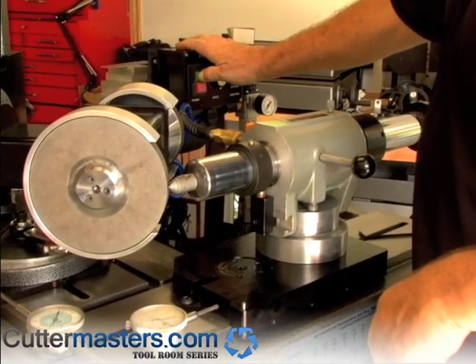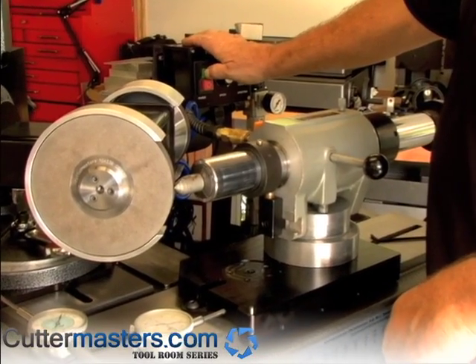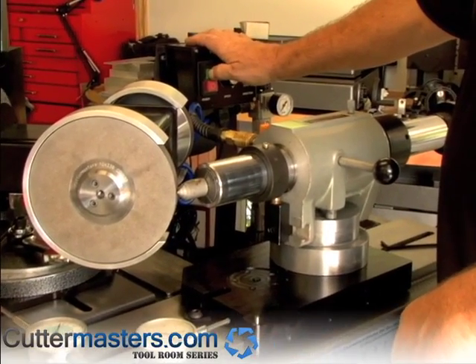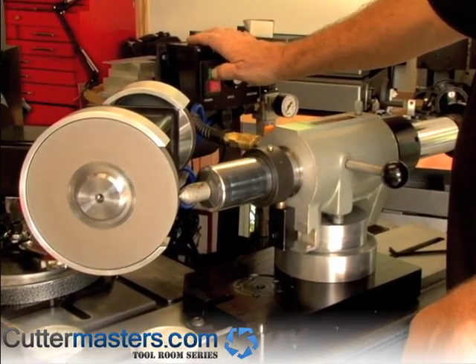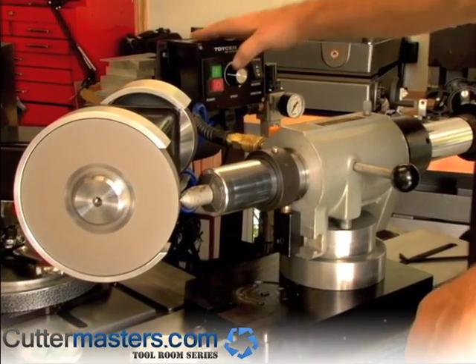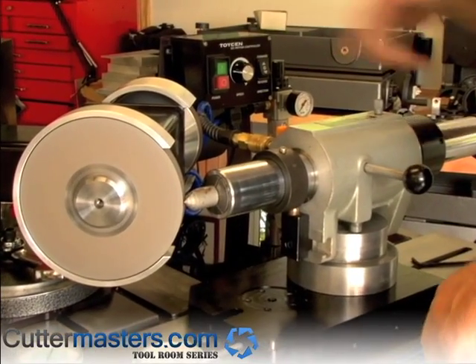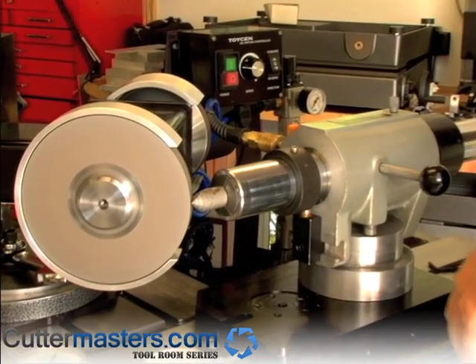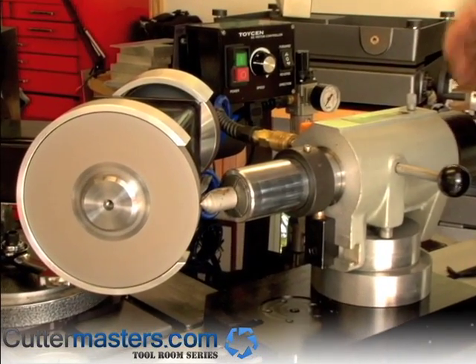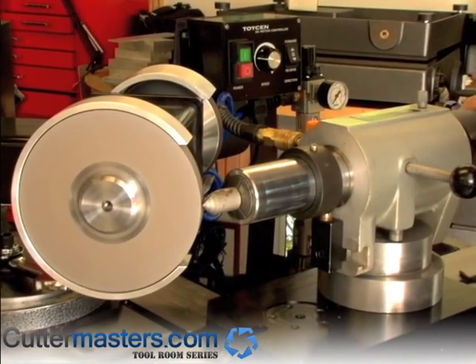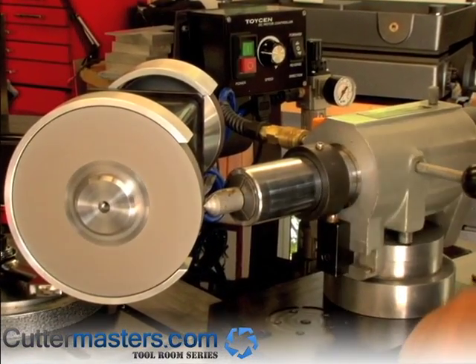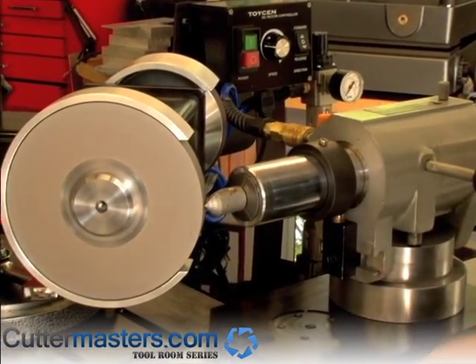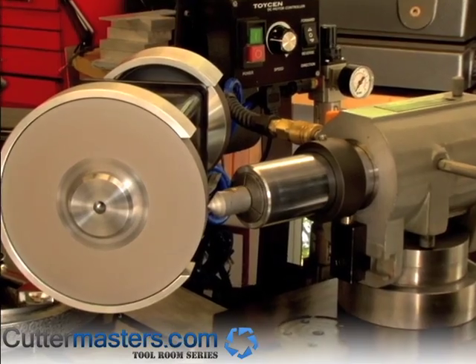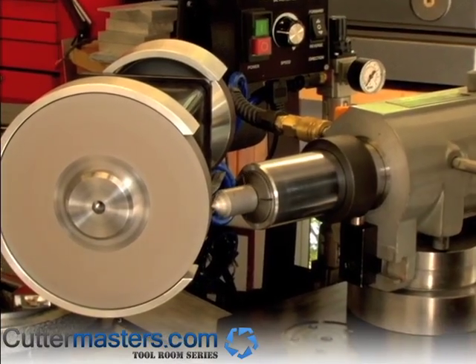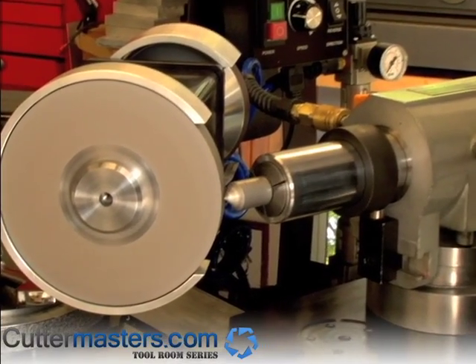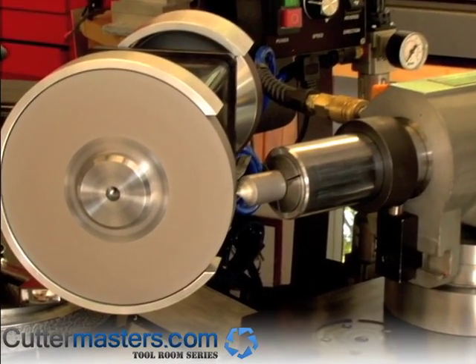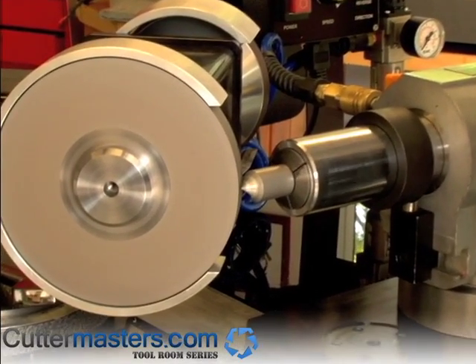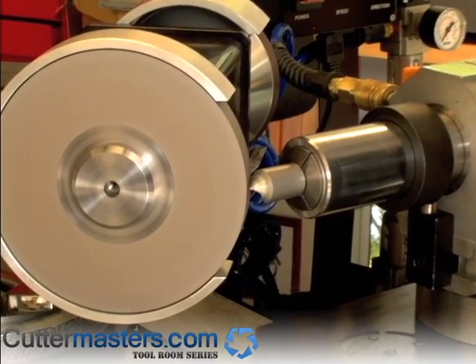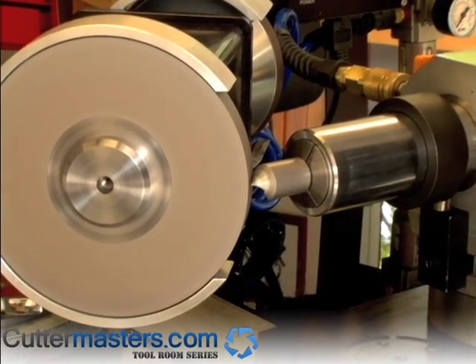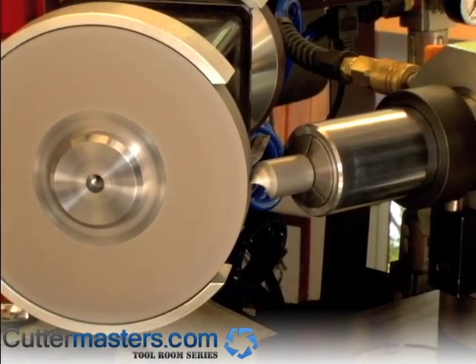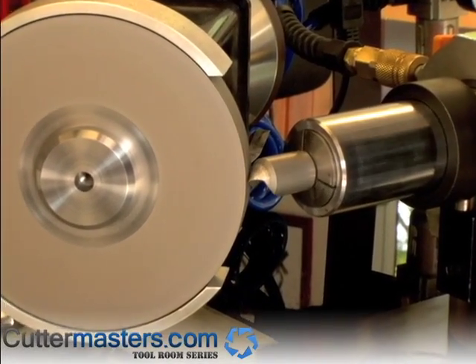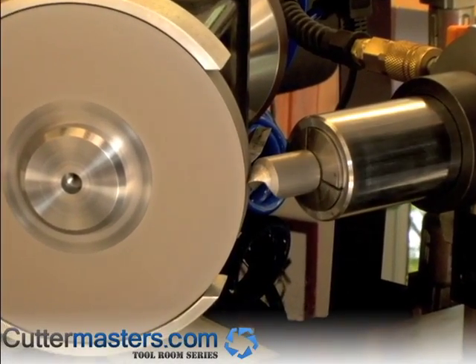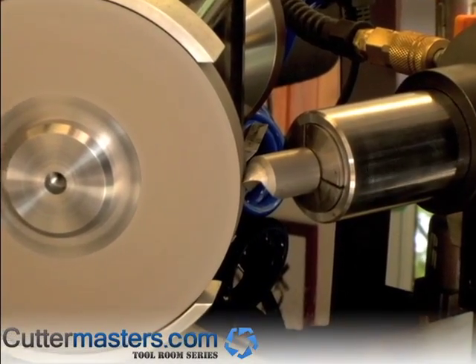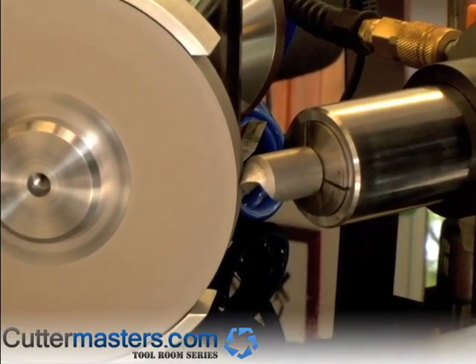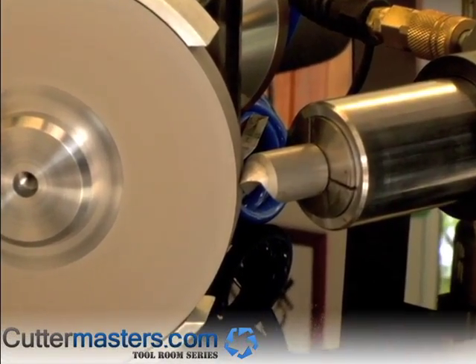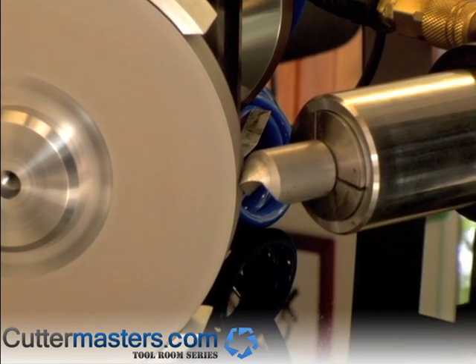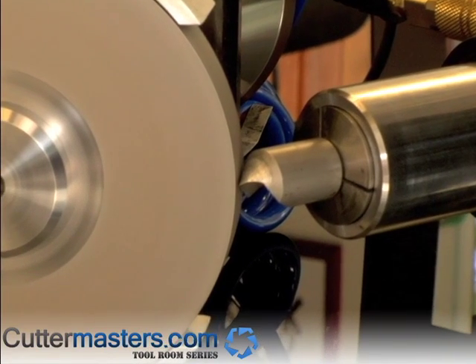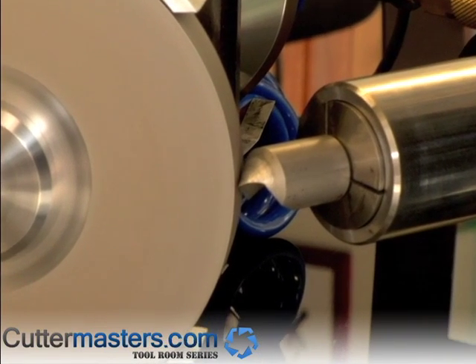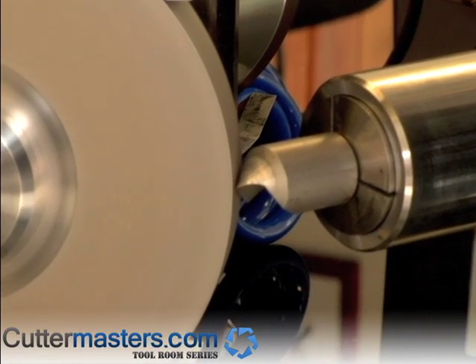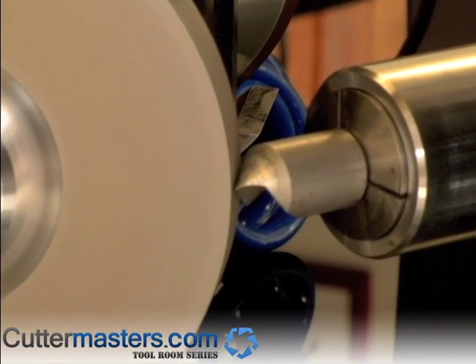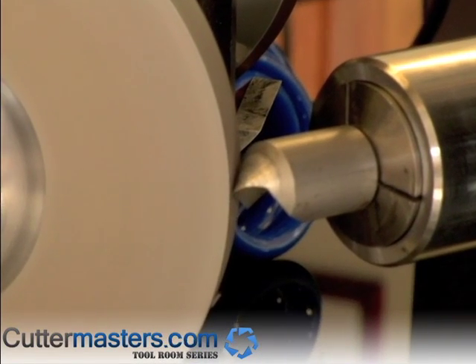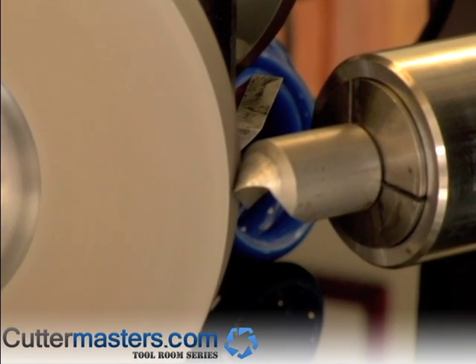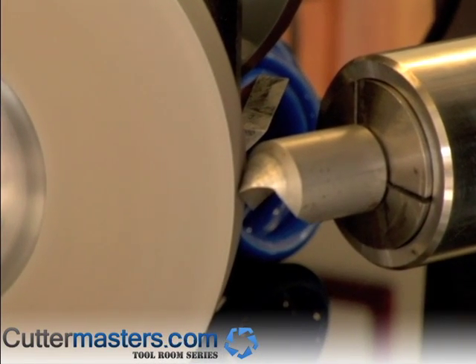Turn your wheel on so the wheel is running into the cutting edge — in this case the motor is running backwards. Set it at about 1000 RPM because we don't want to burn anything. You can feed in with either axis.